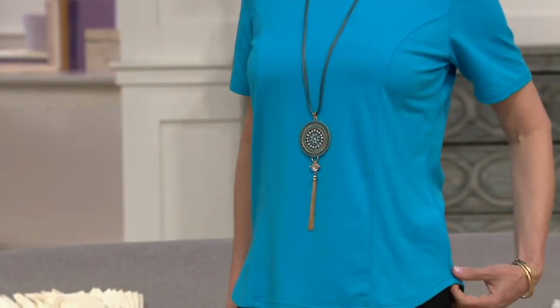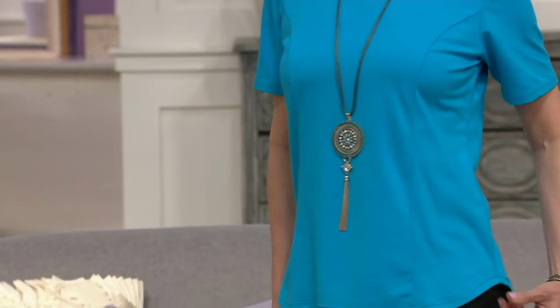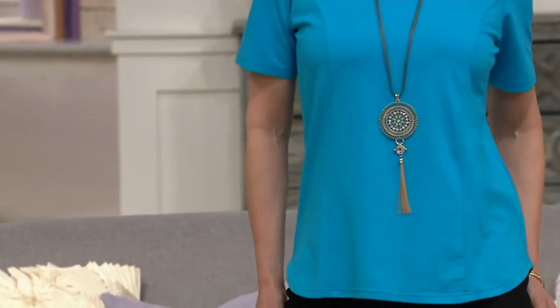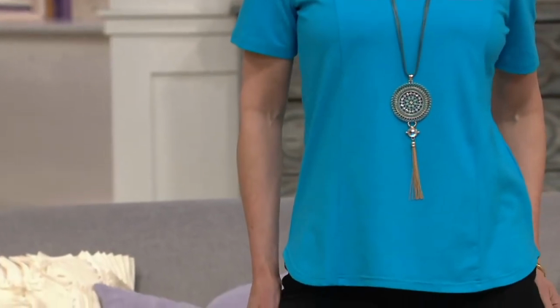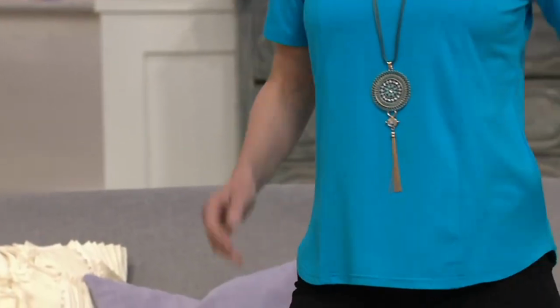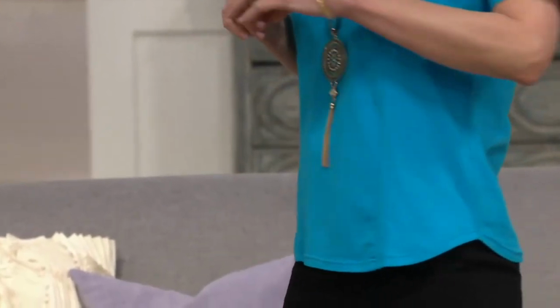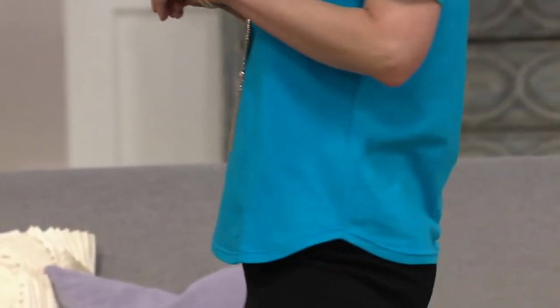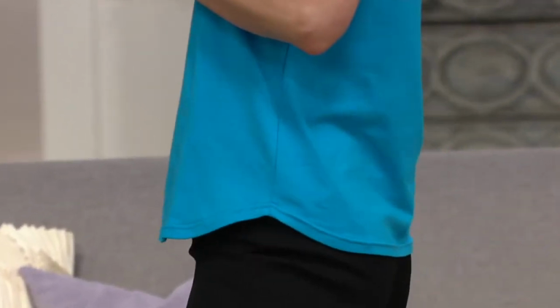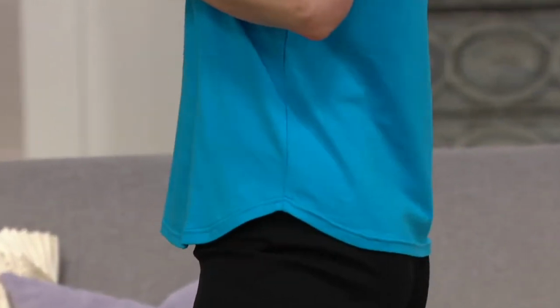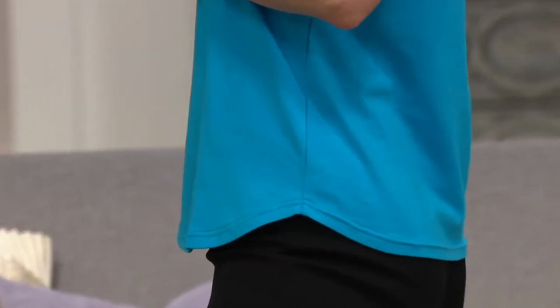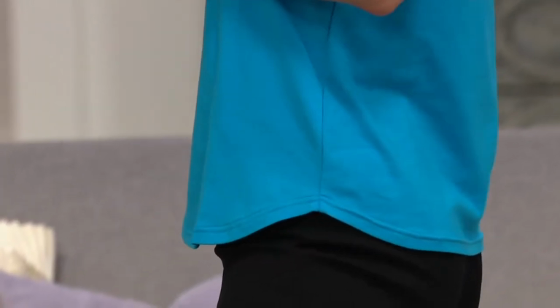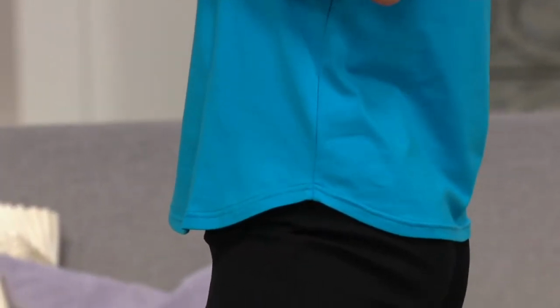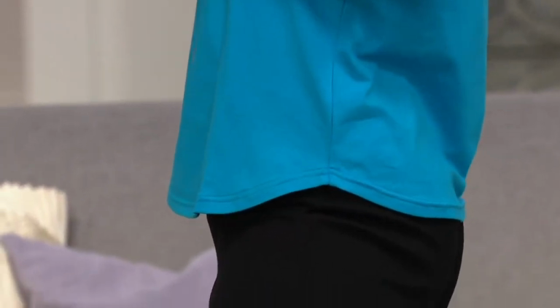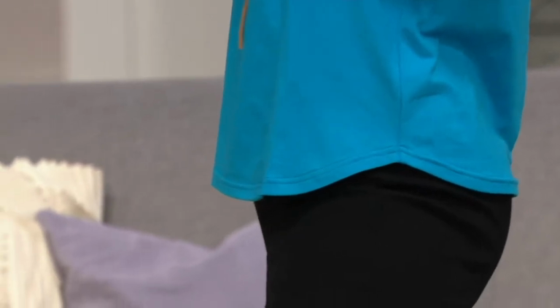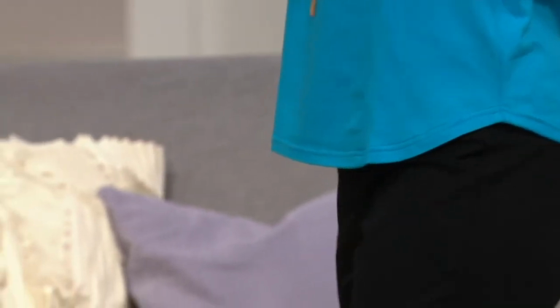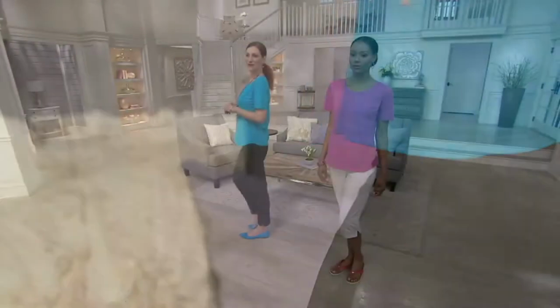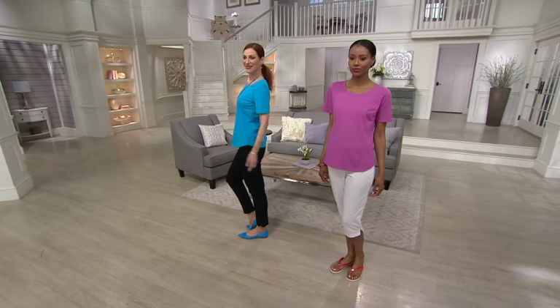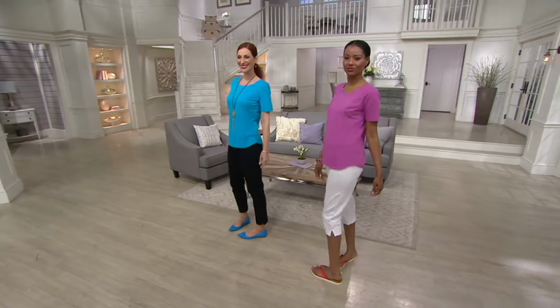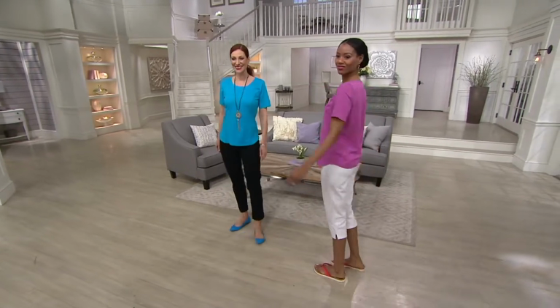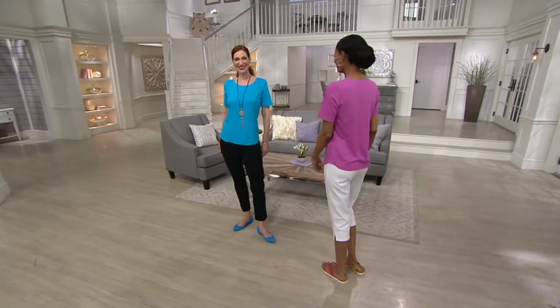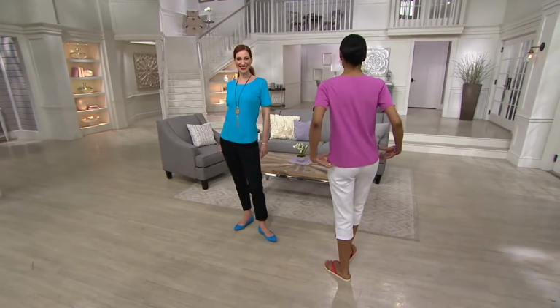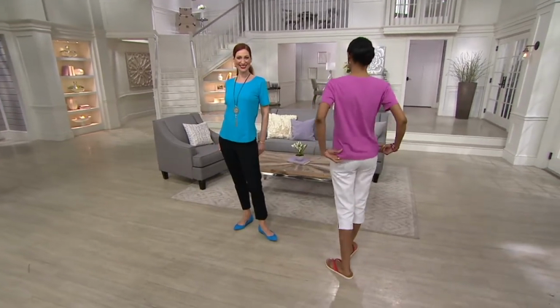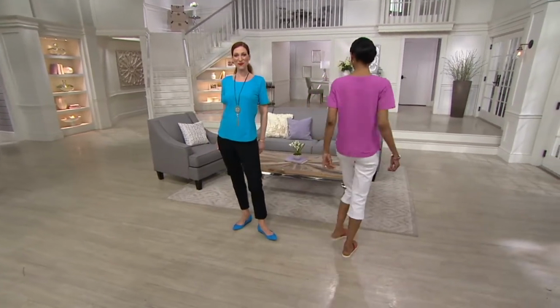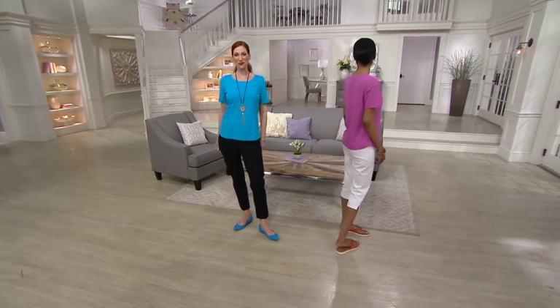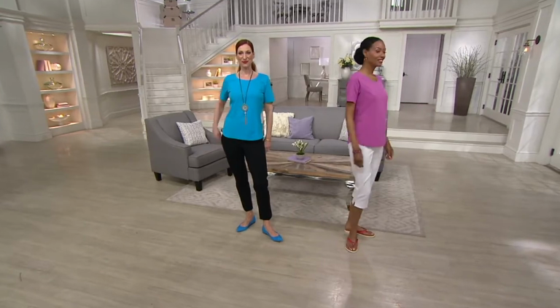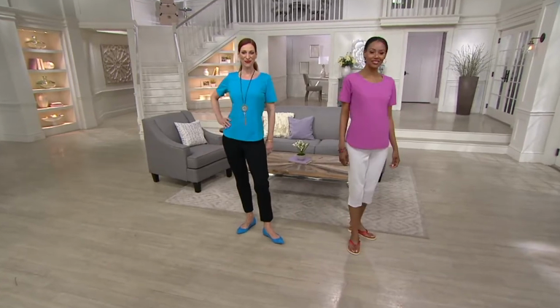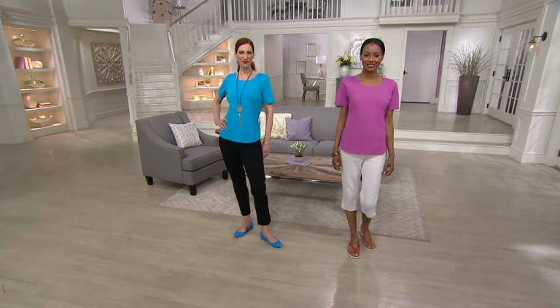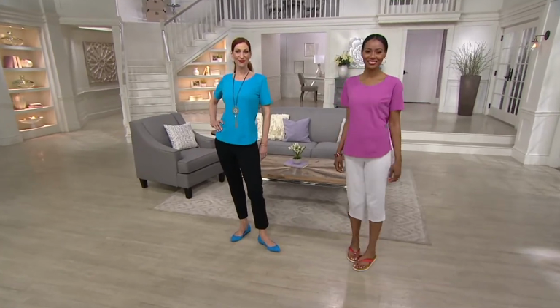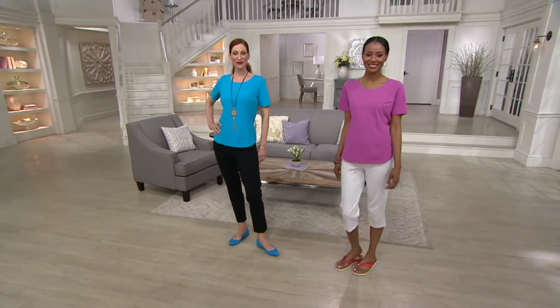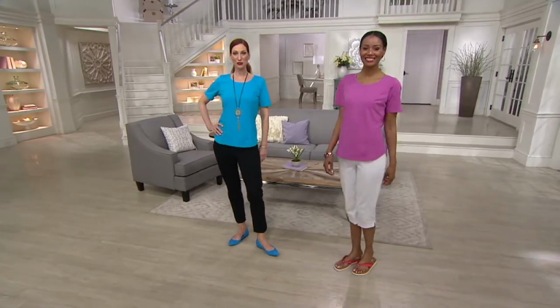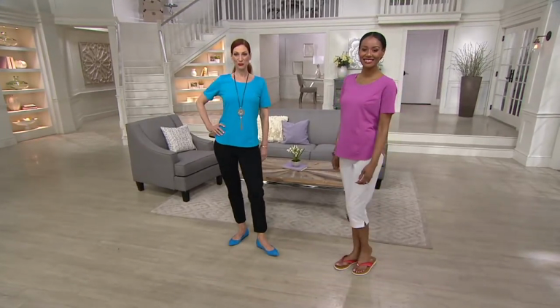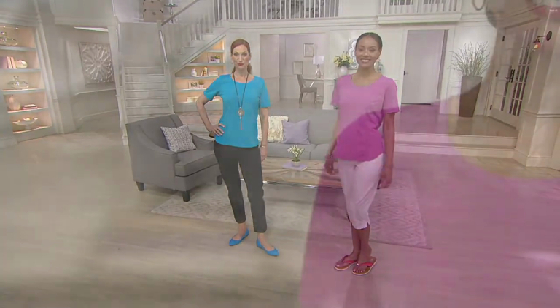Bob has delved into the world of essentials. Because of all these great tops and you need those layering pieces. Everybody needs essentials and sometimes we were using other people's little basics to go under. But why not do our own and get exactly what we want?